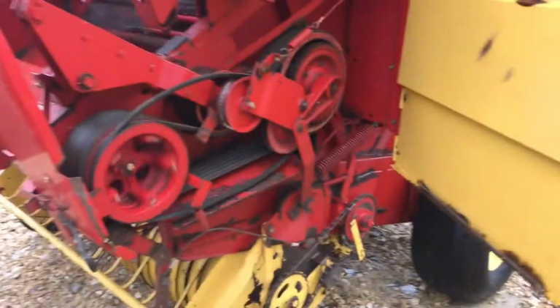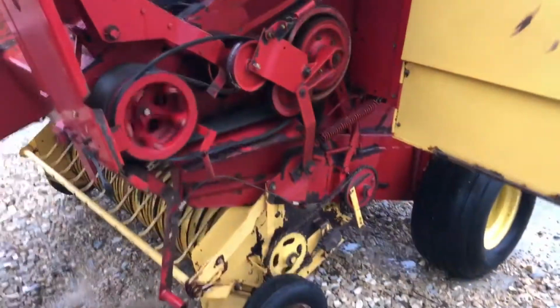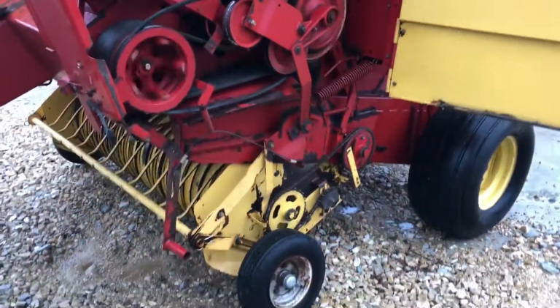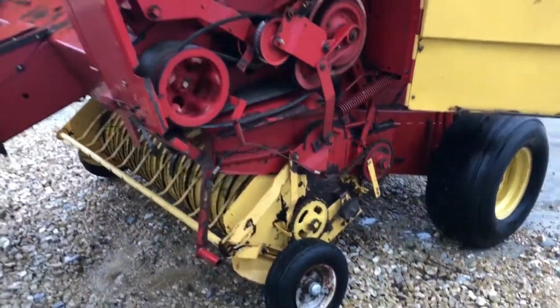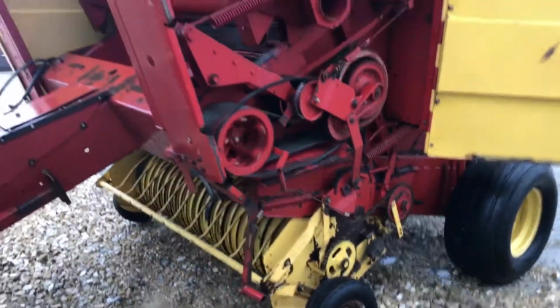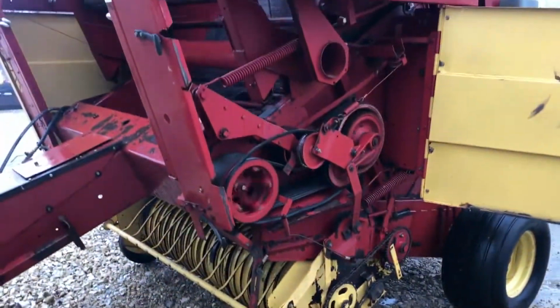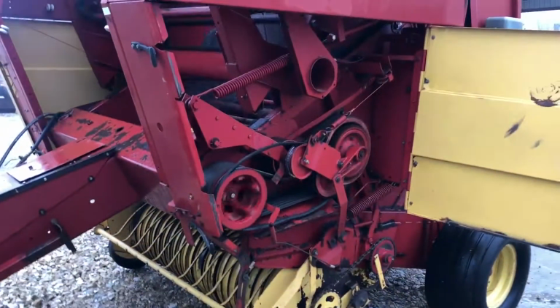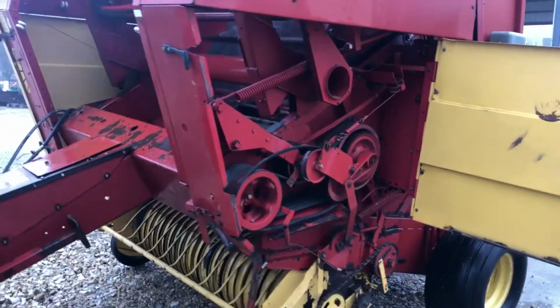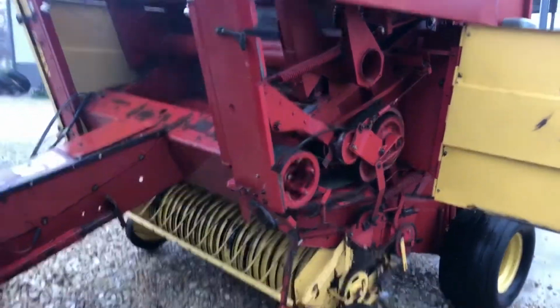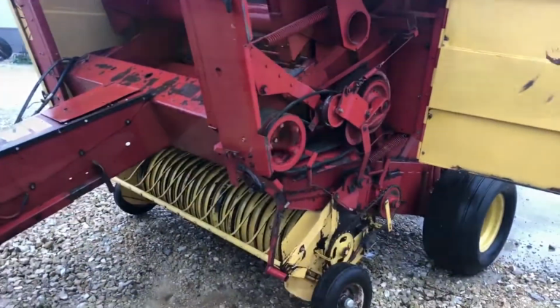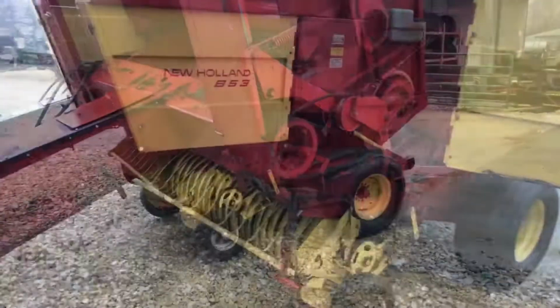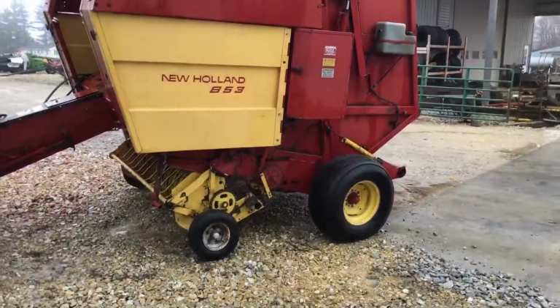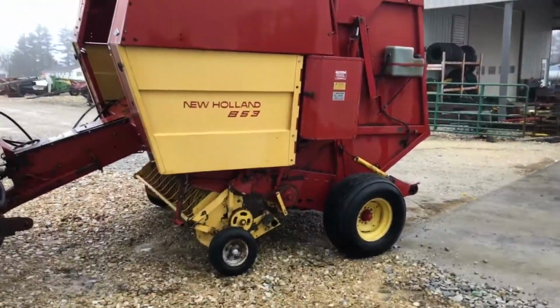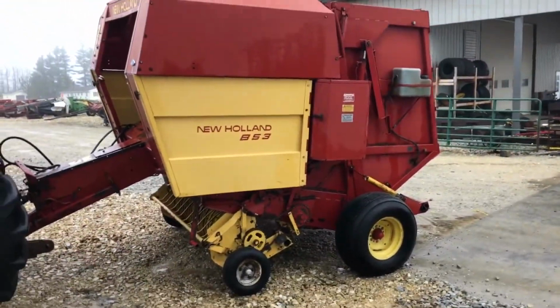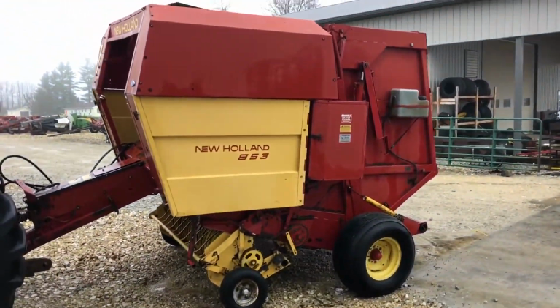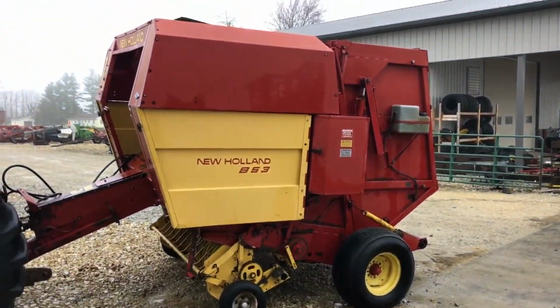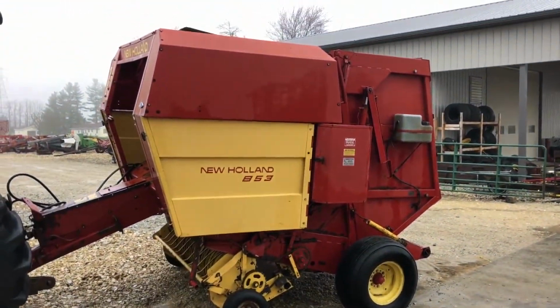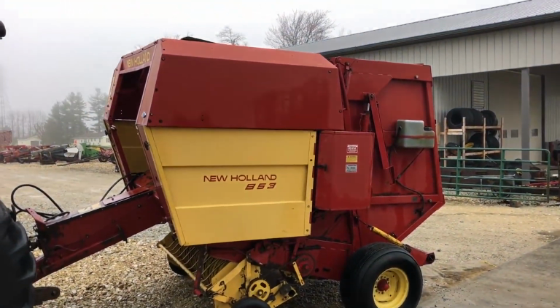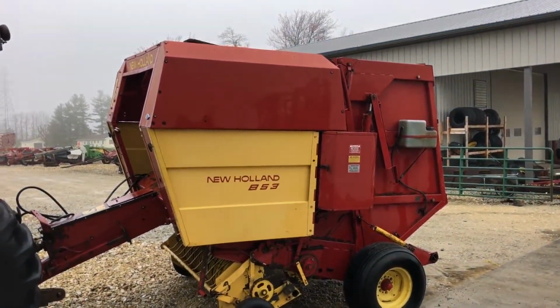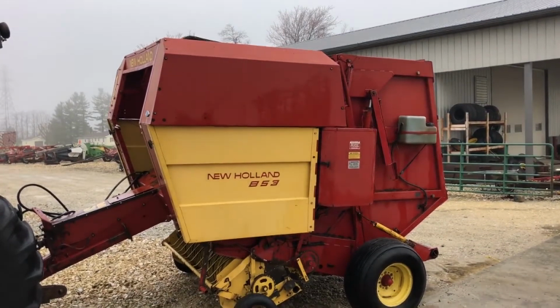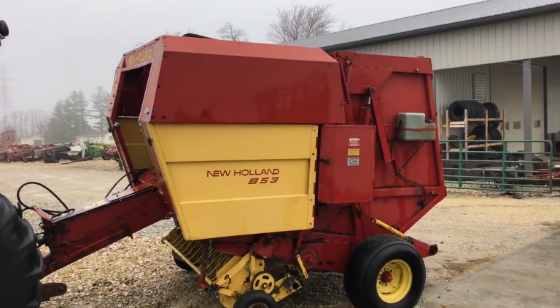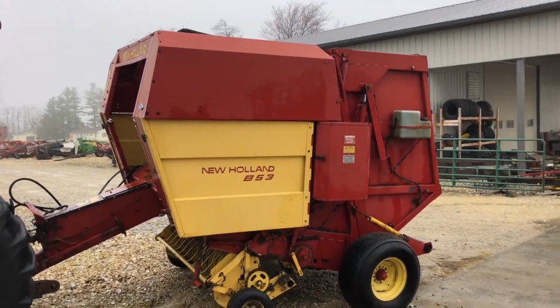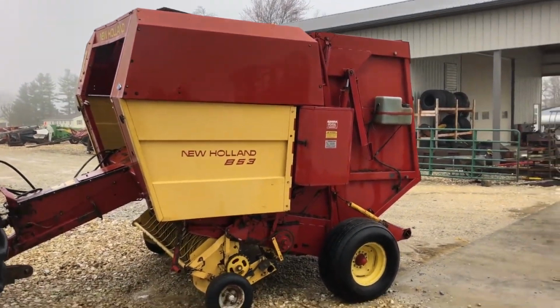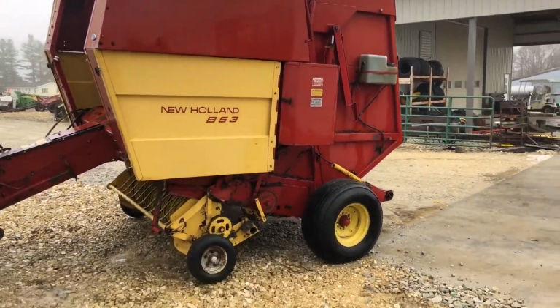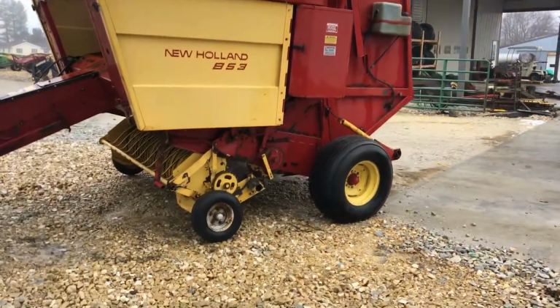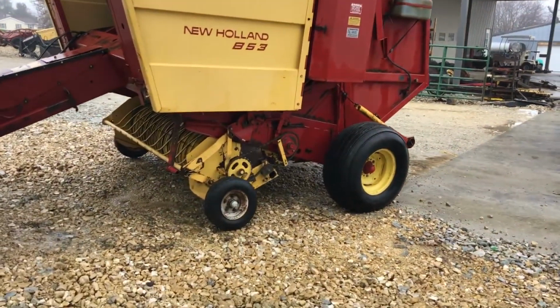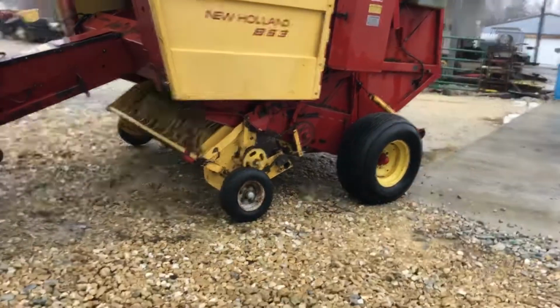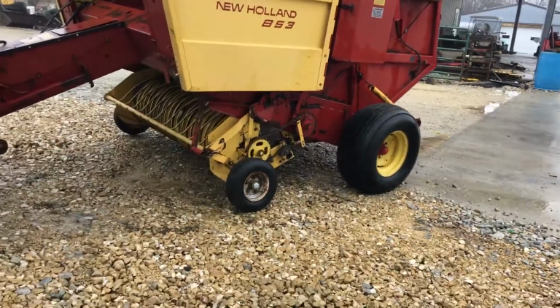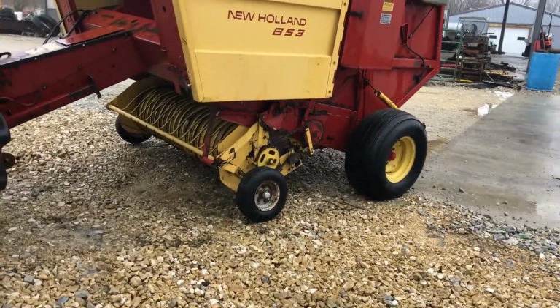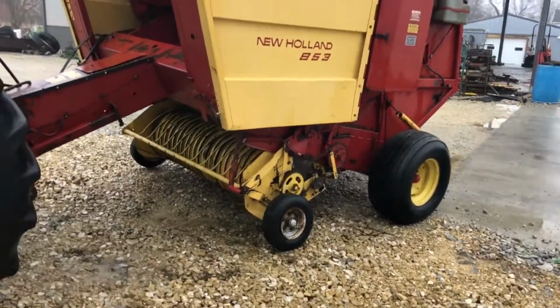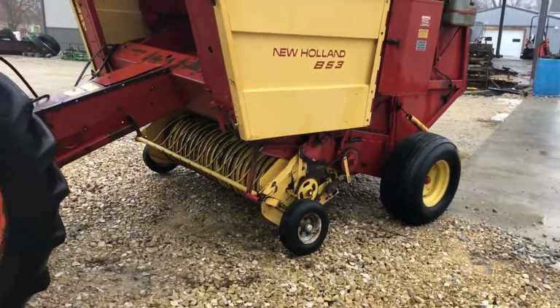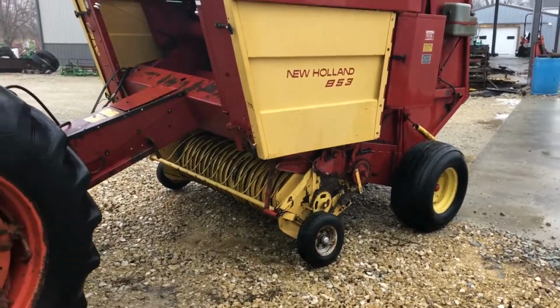Here's your drives on the left hand side. Pretty nice baler. It's an 853, four and a half by five chain type with airbag density. This is going to be on our lot for sale, so it's going to be very nice.